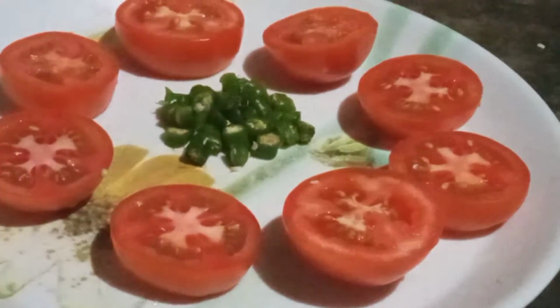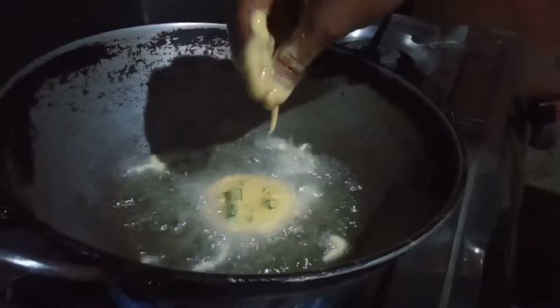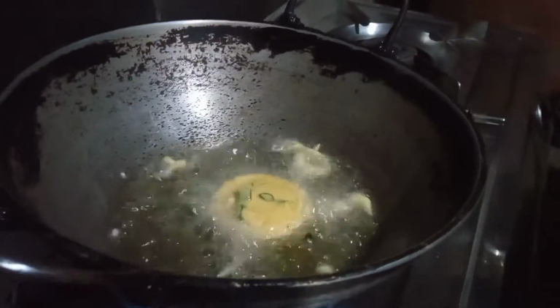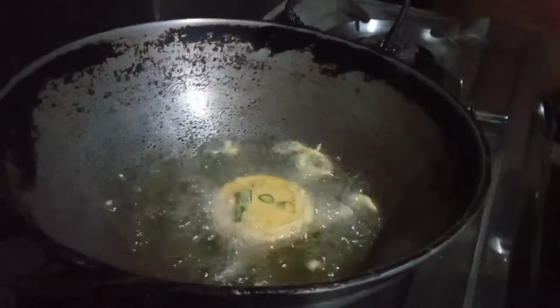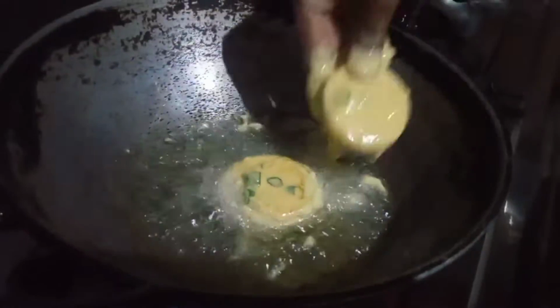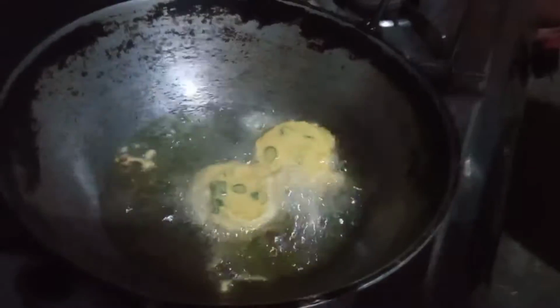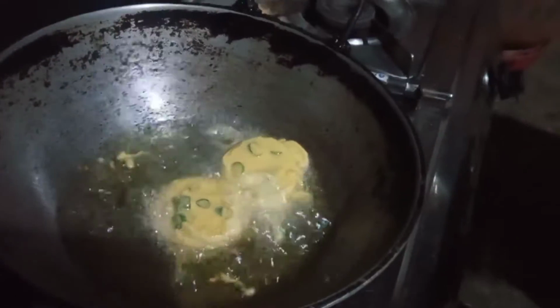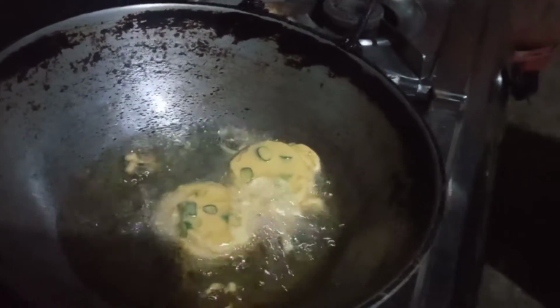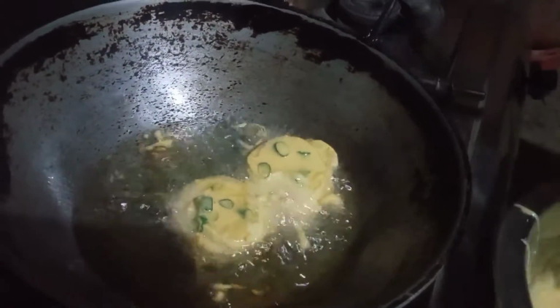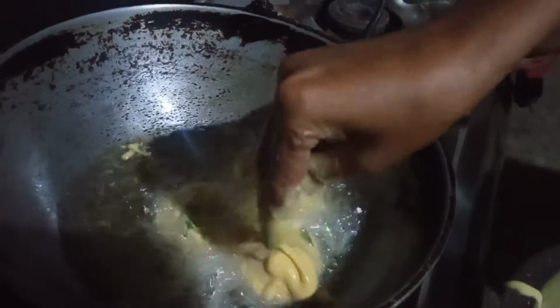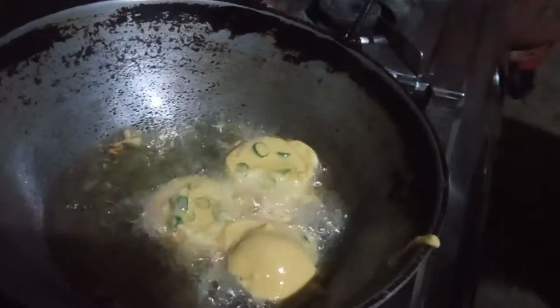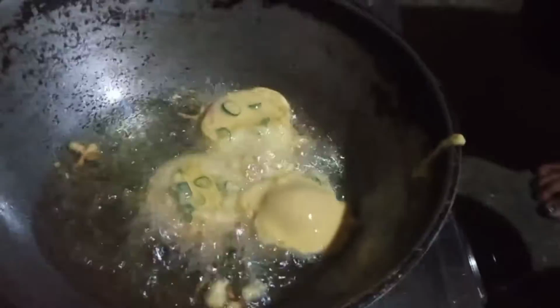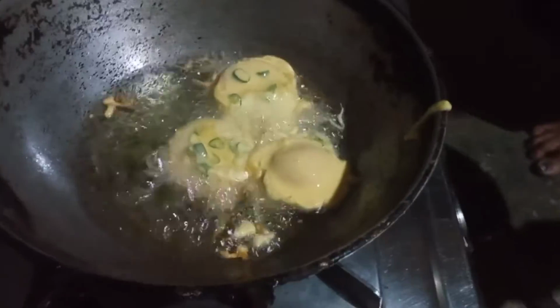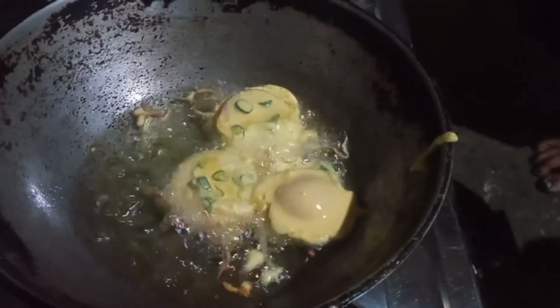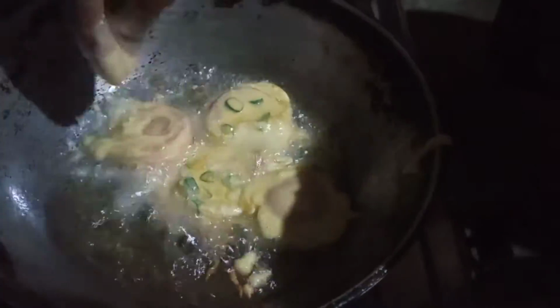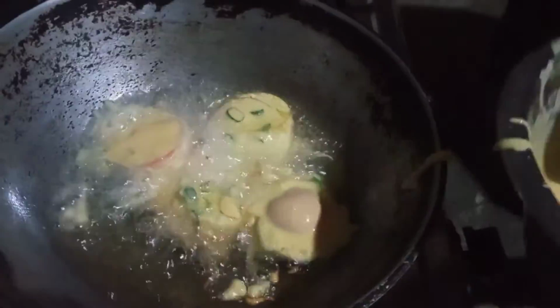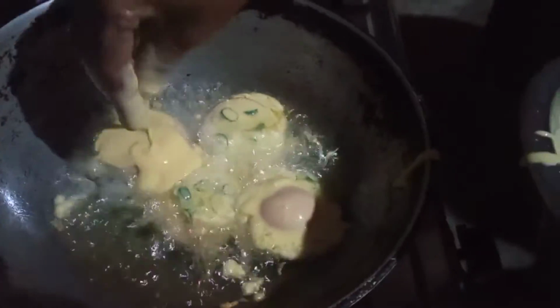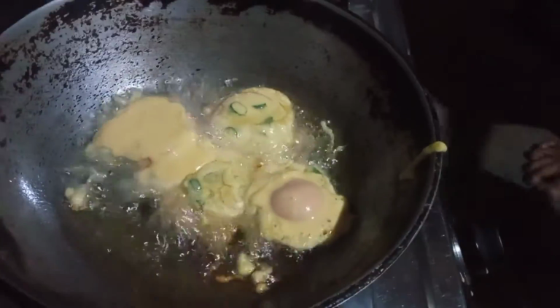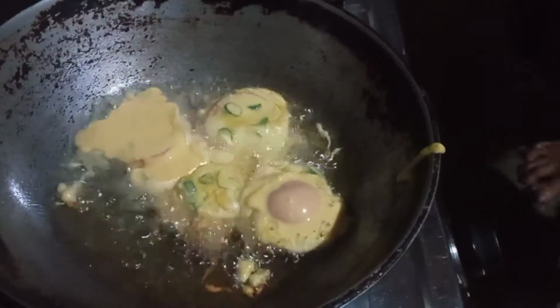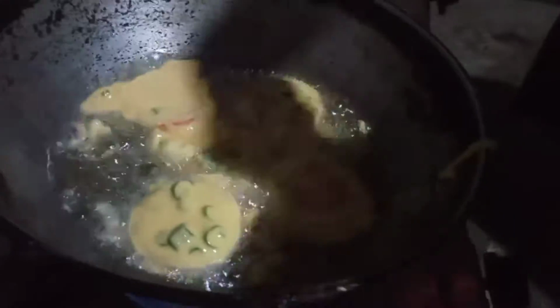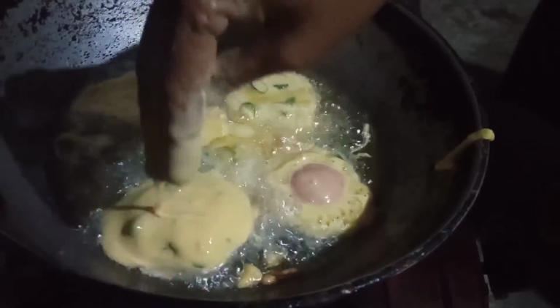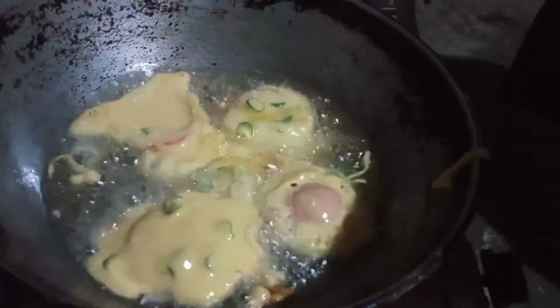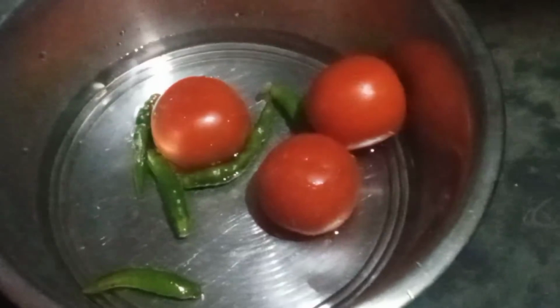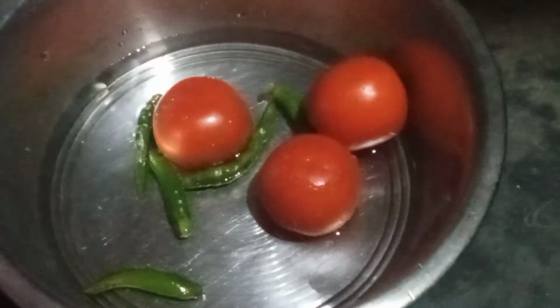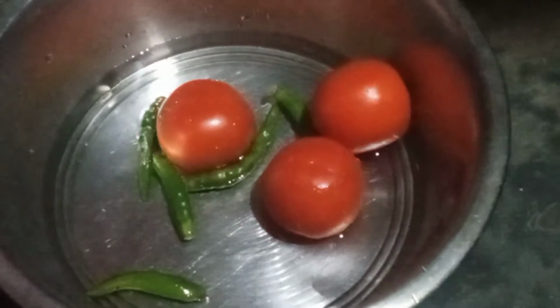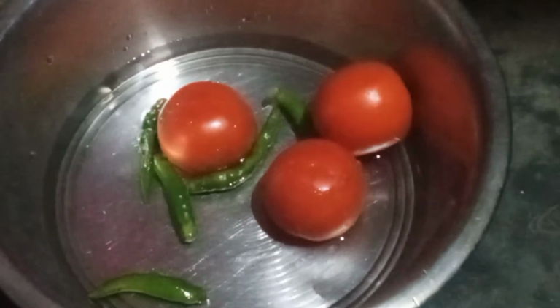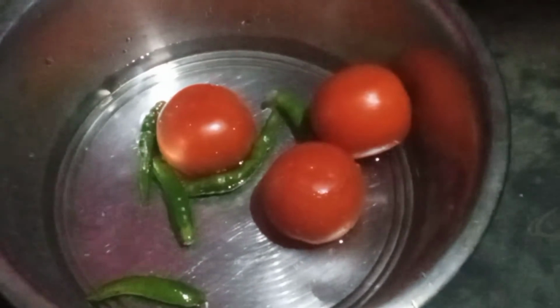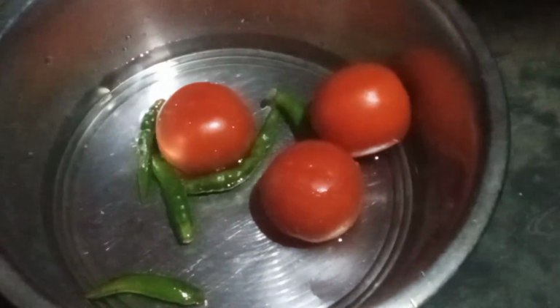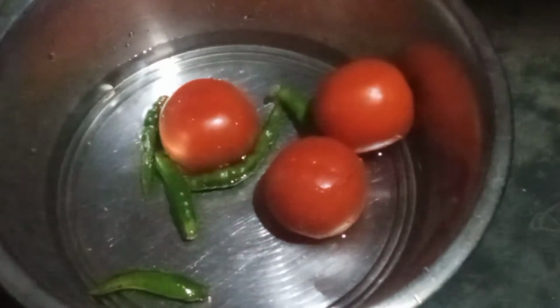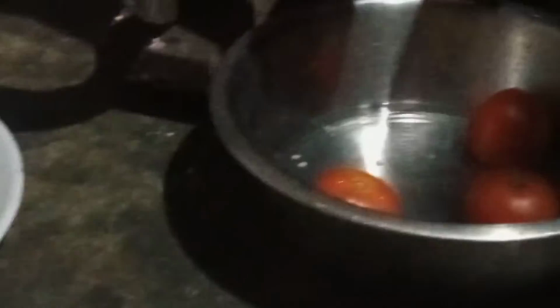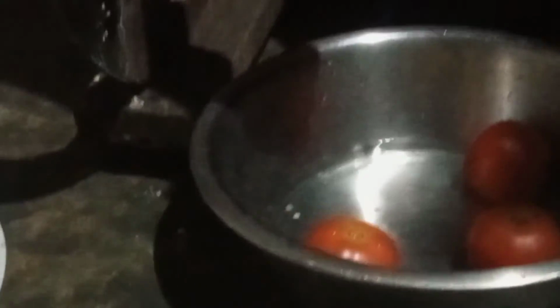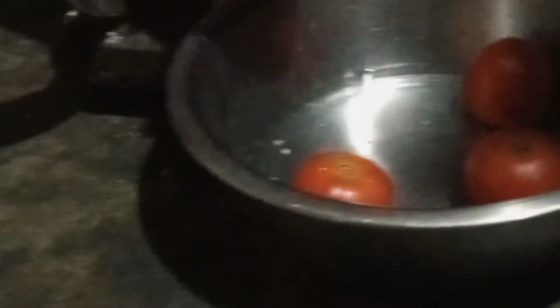If you want to make this video, please subscribe to our channel. Let's get started with tomato chop — tomato and lonka.